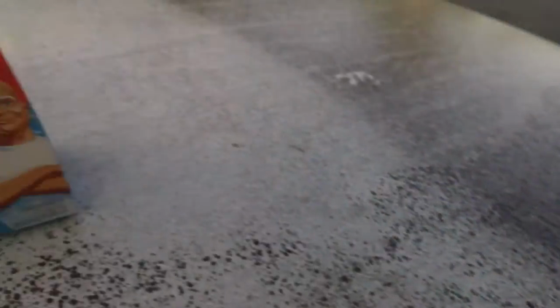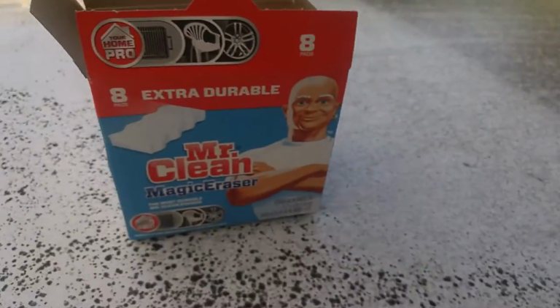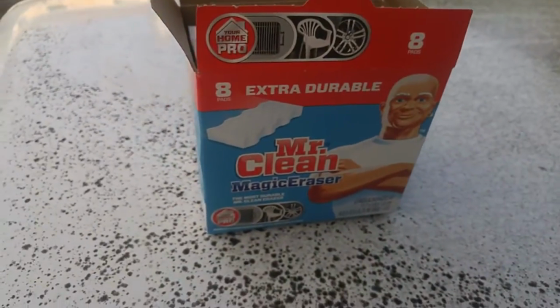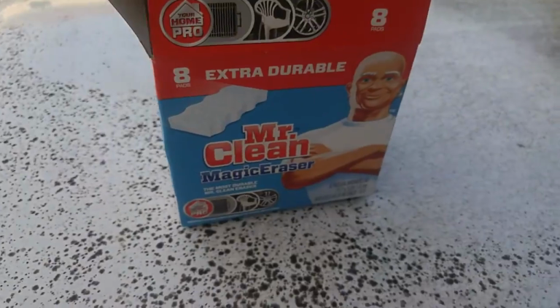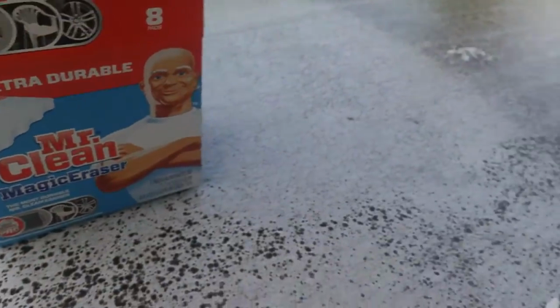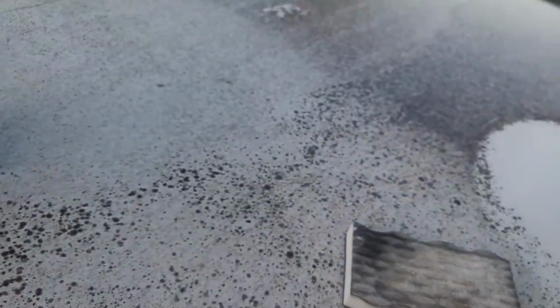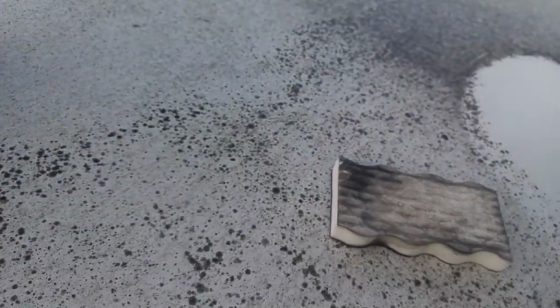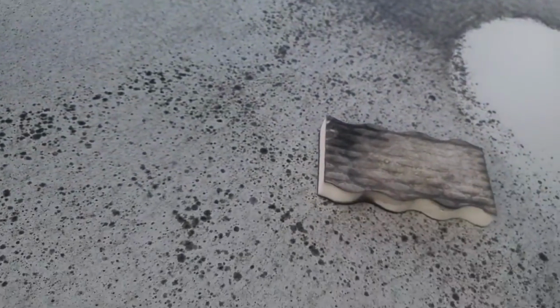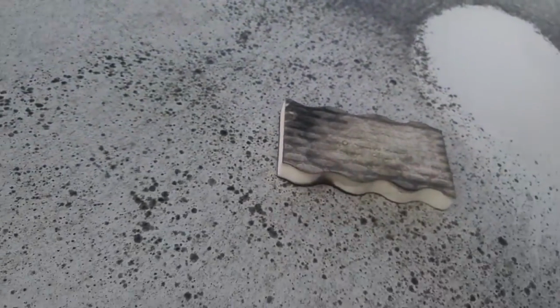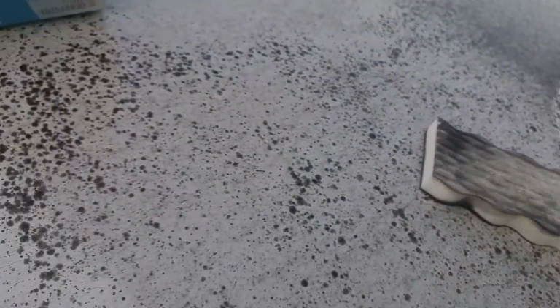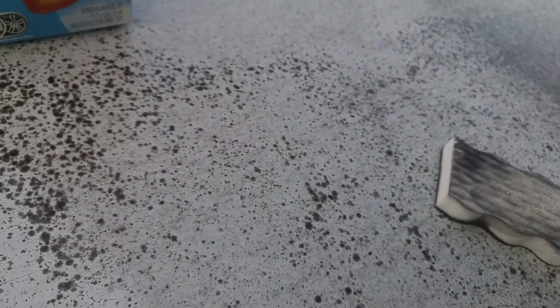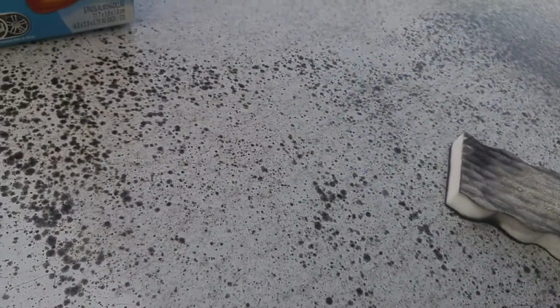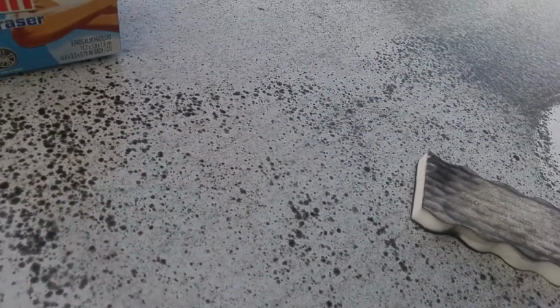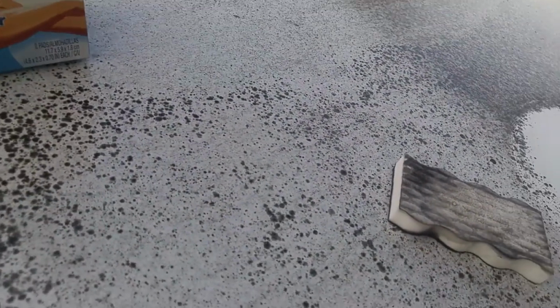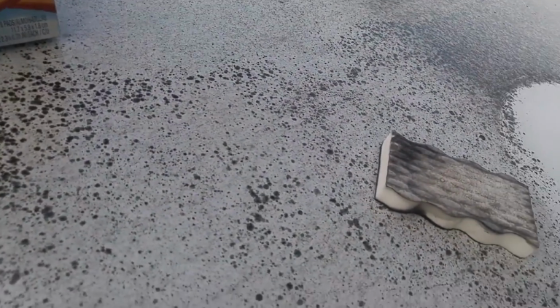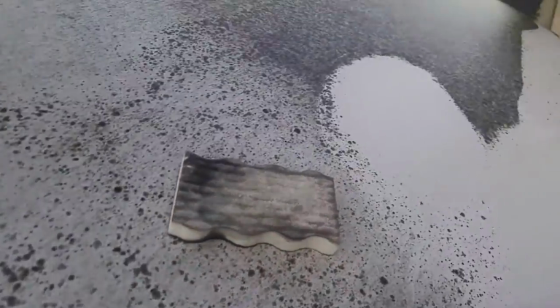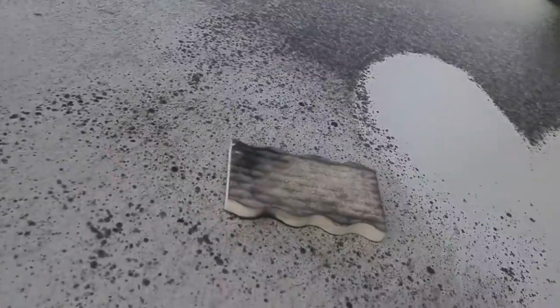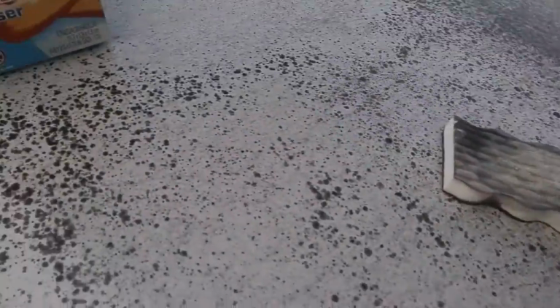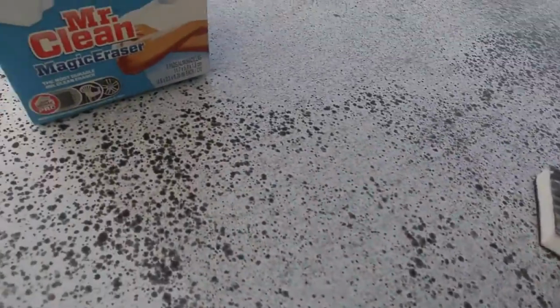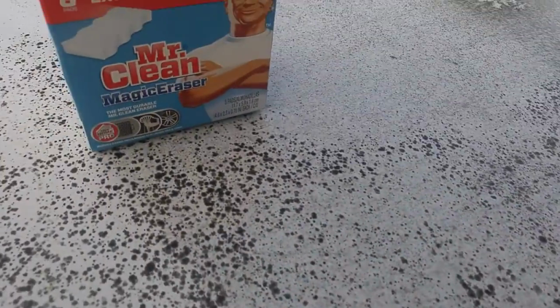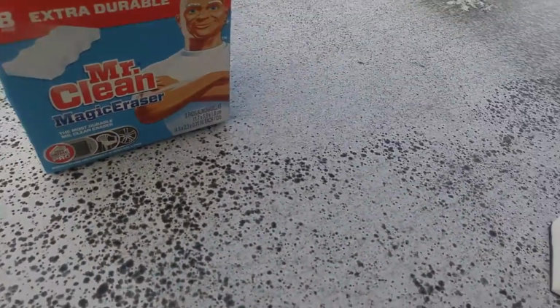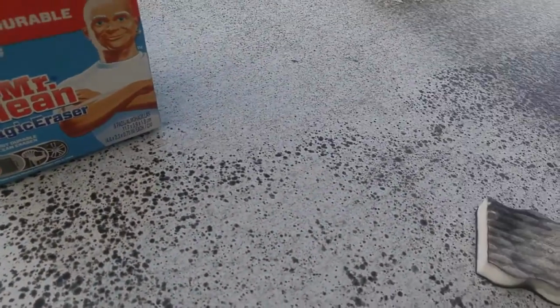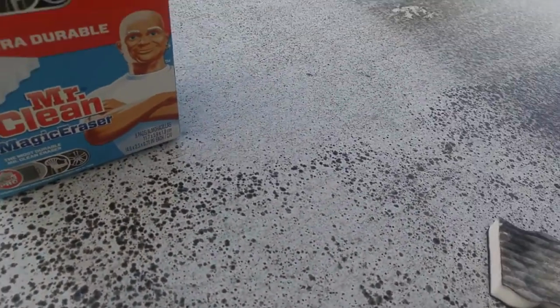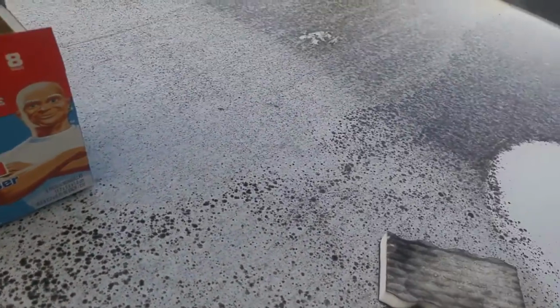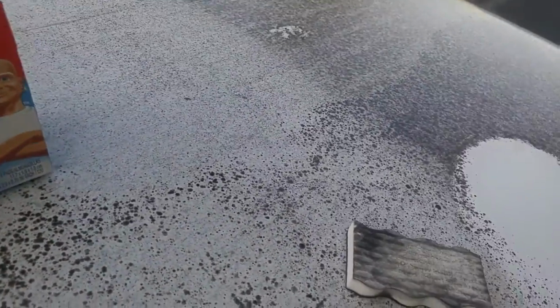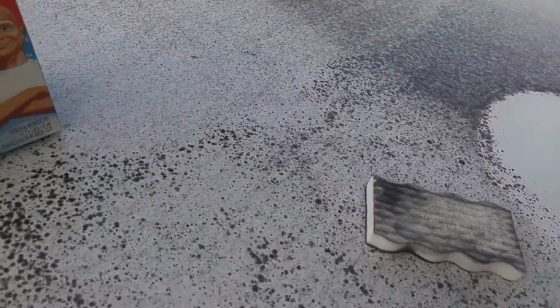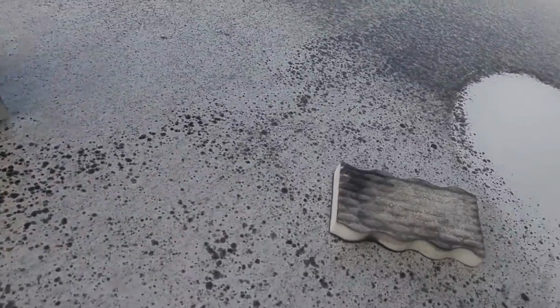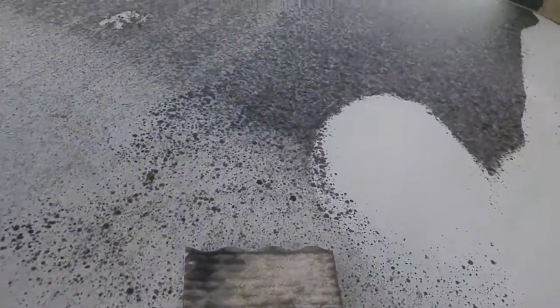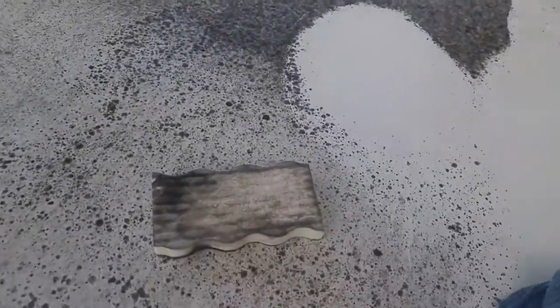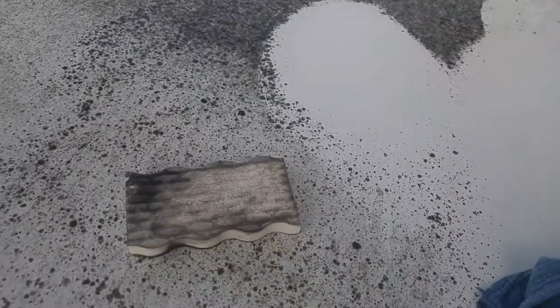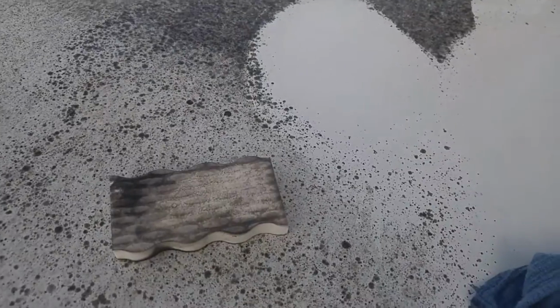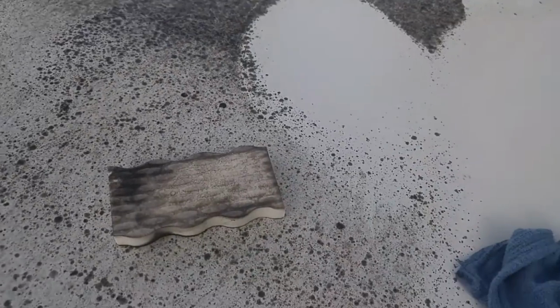So the best solution to use is Mr. Clean Magic Erasers - any type of magic erasers. Just don't get the generic. Get the best kind there is if you want to get the work done. So that's my solution to studie mold or black mildew on top of your vehicle.